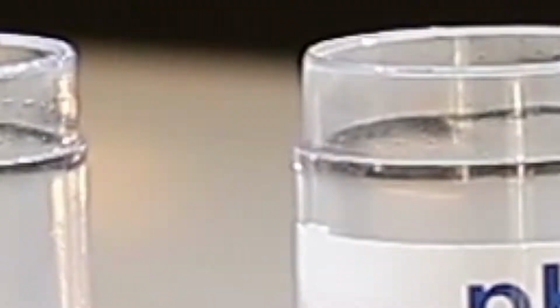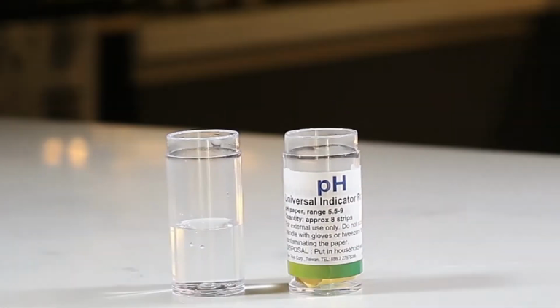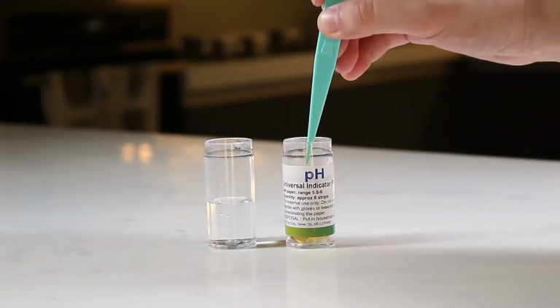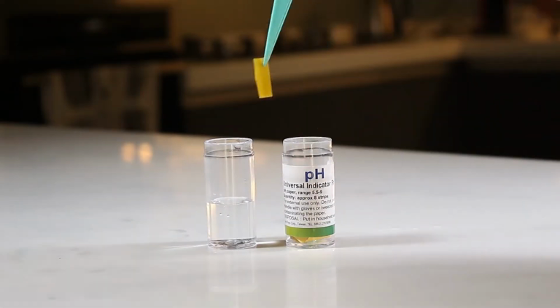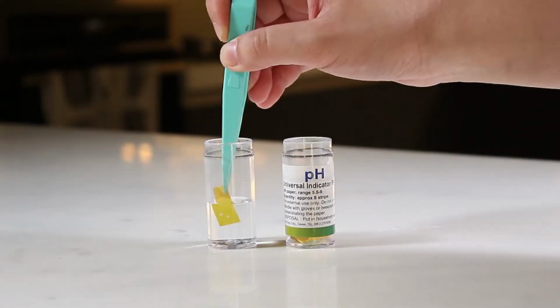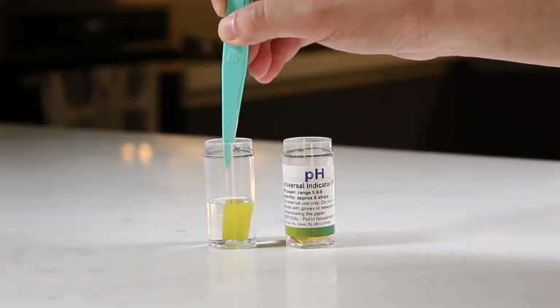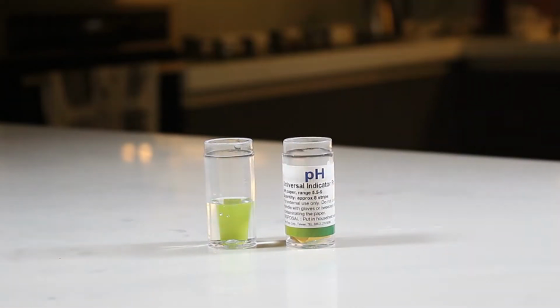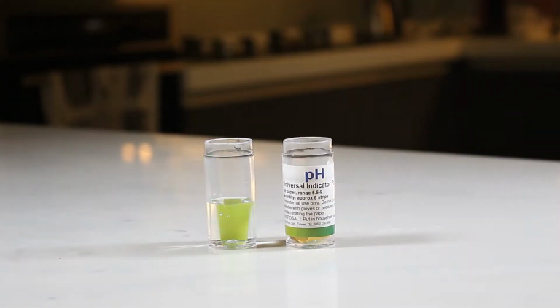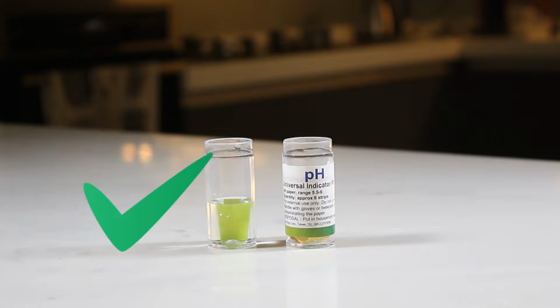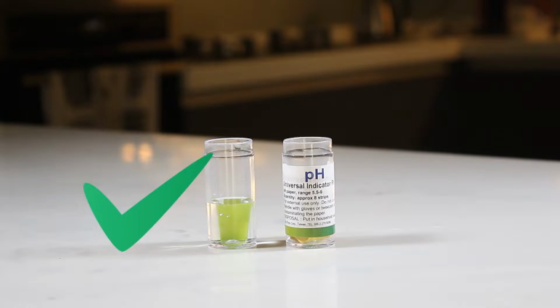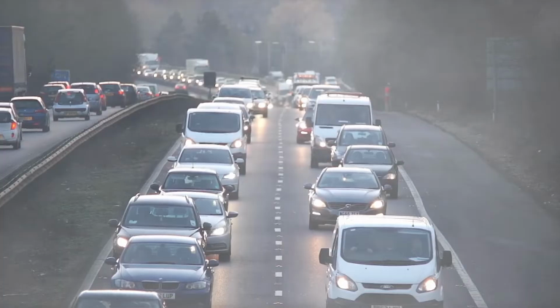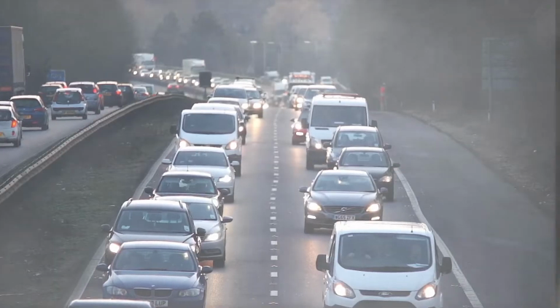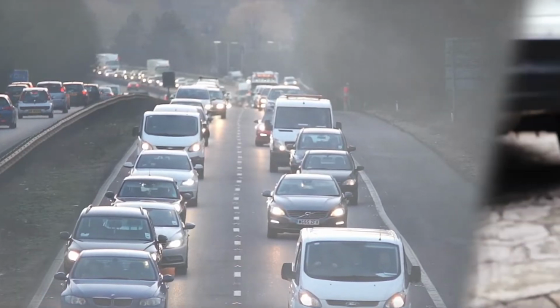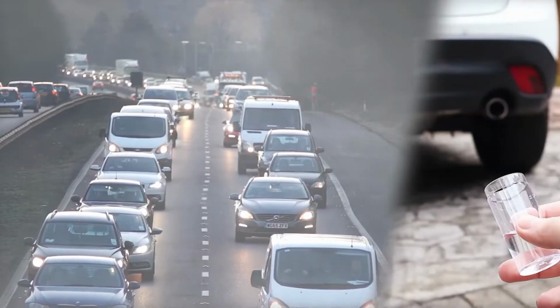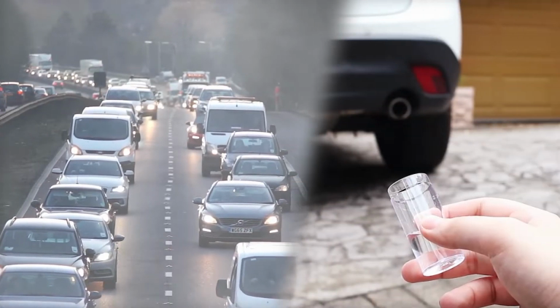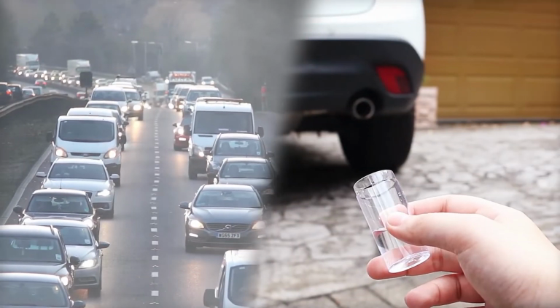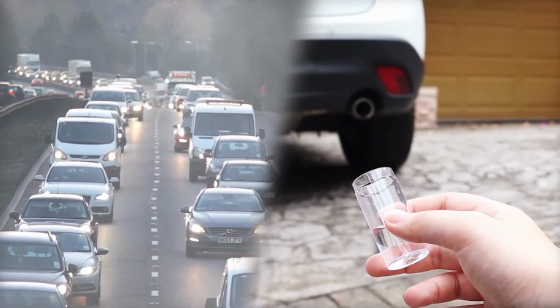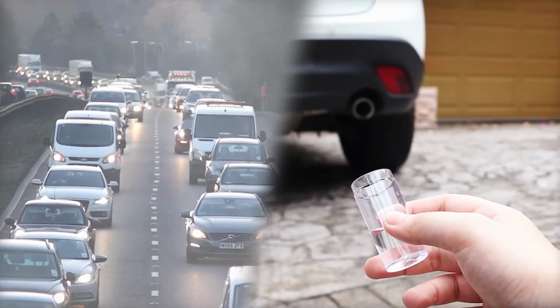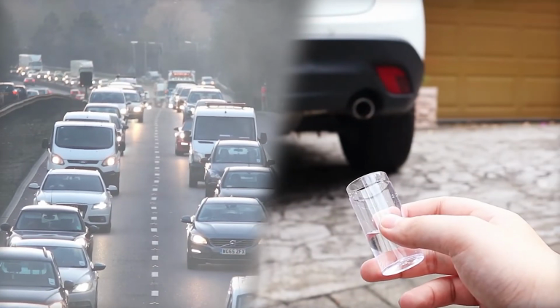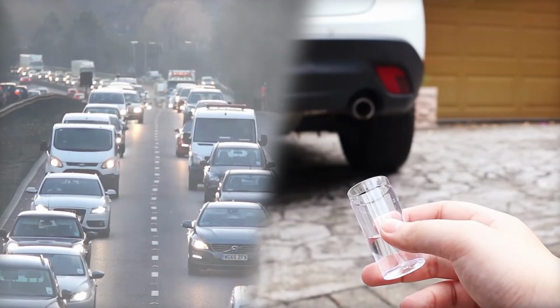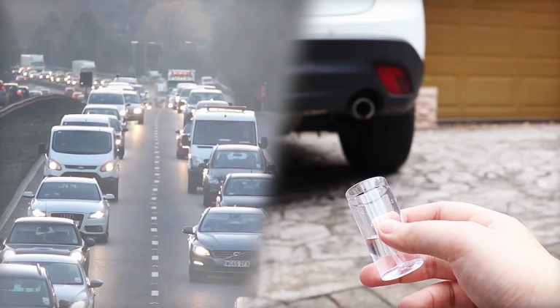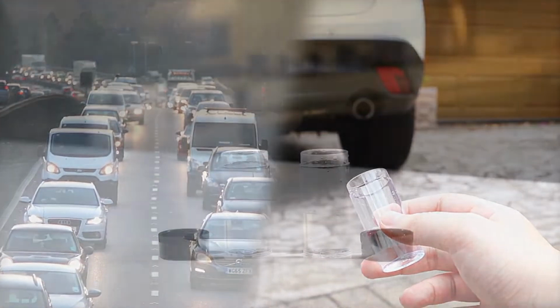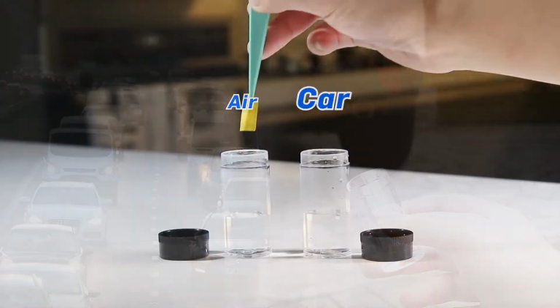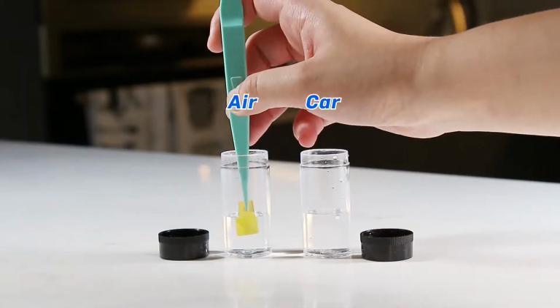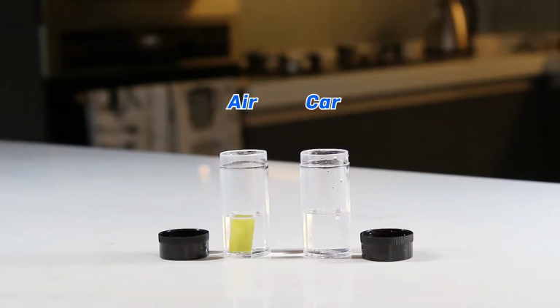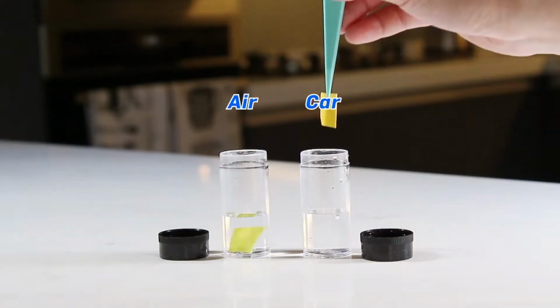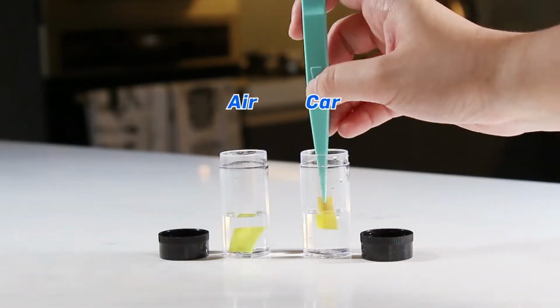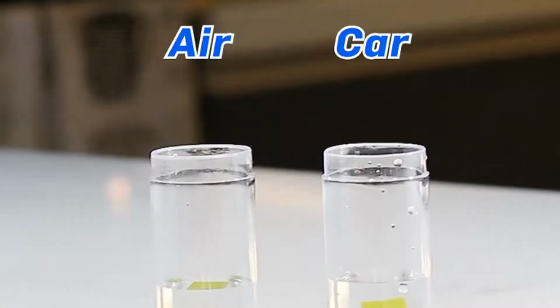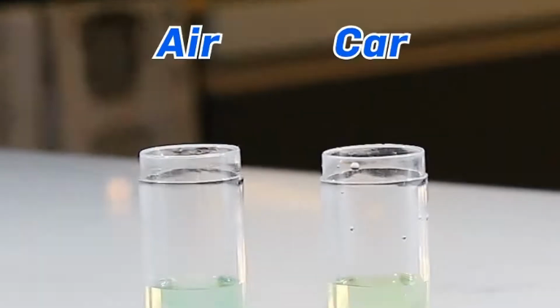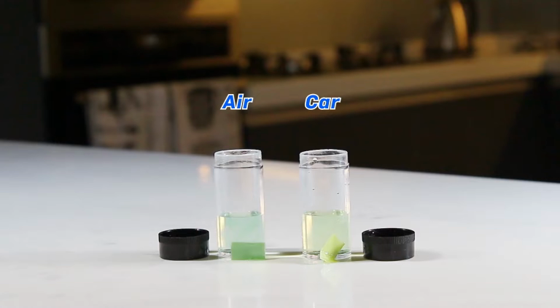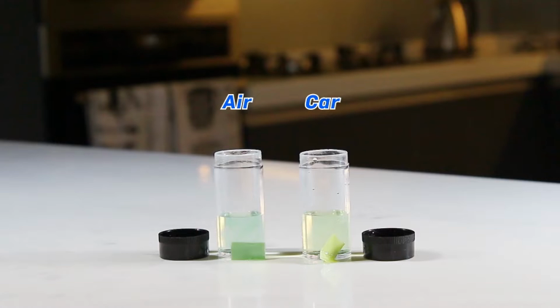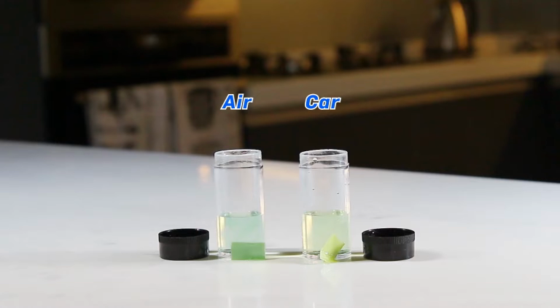Test the rainwater for purity. You can even test for pollution. Test again — acid rain.